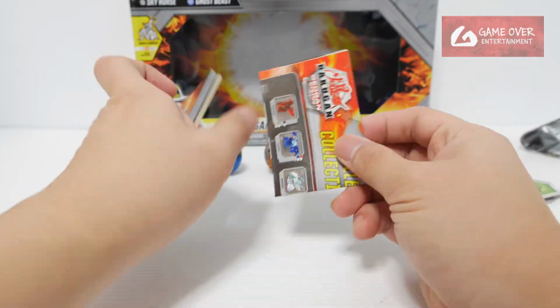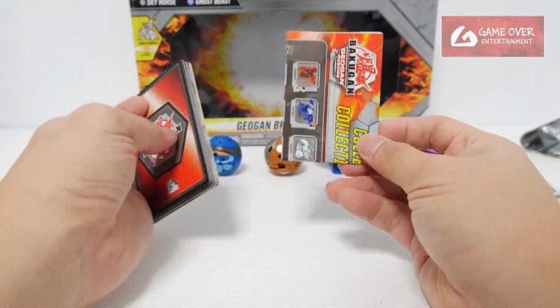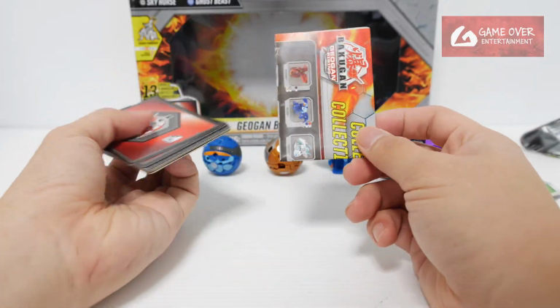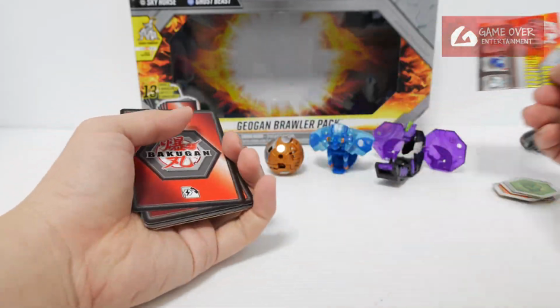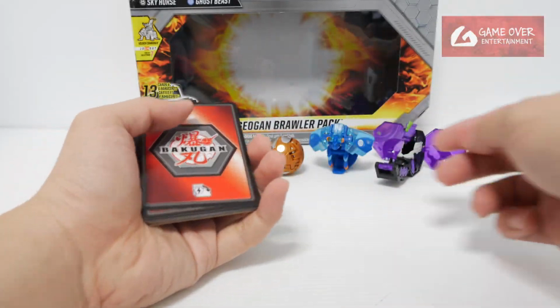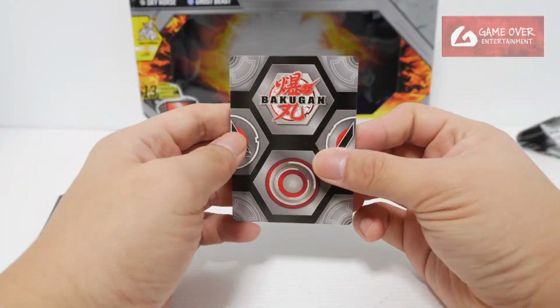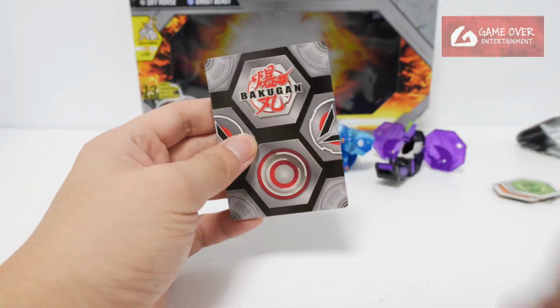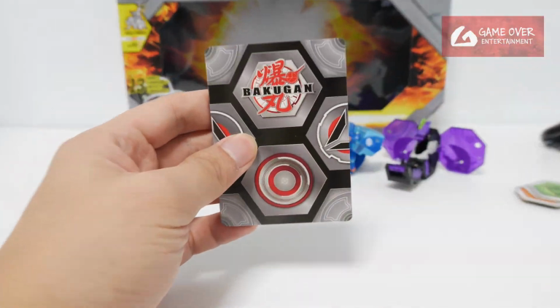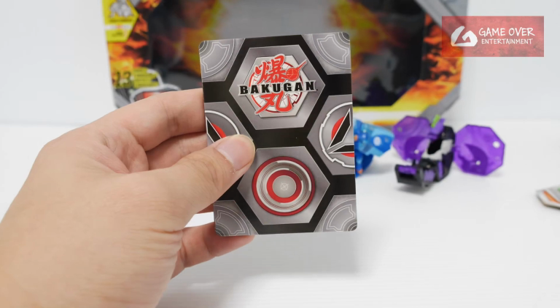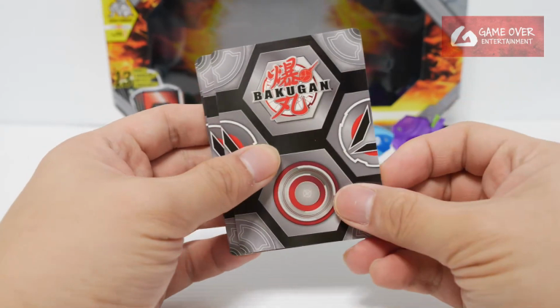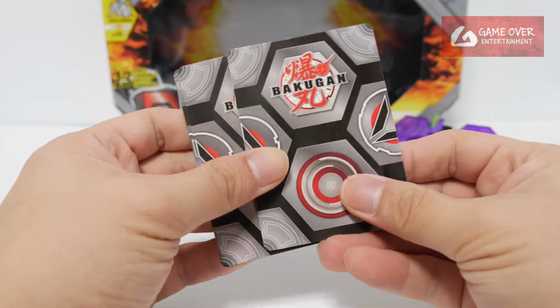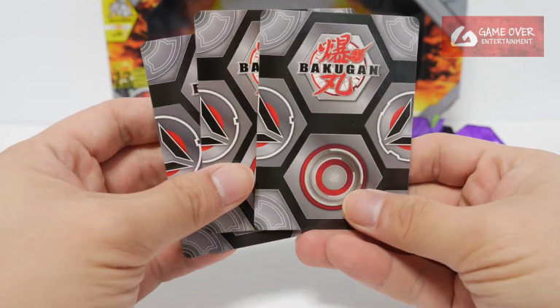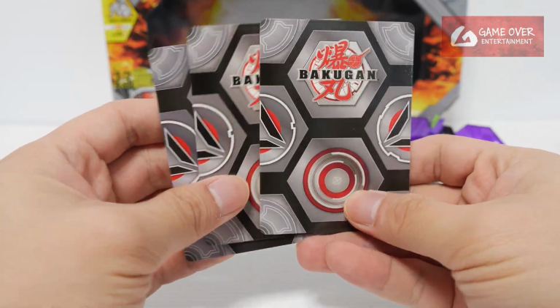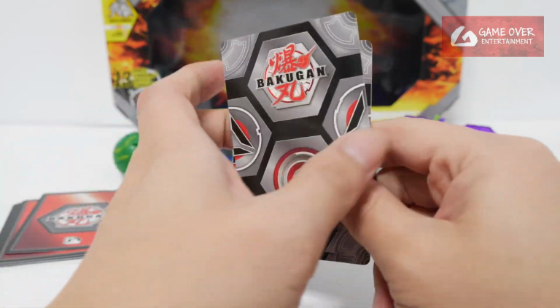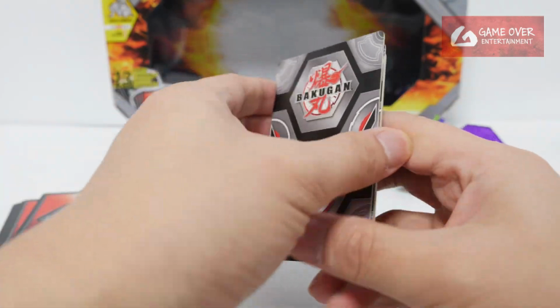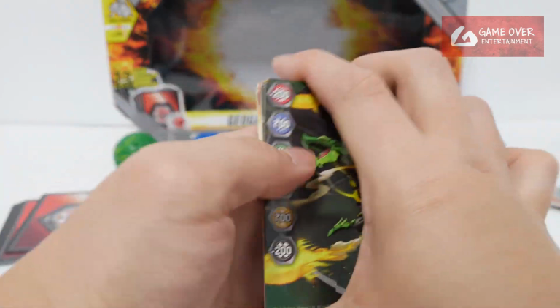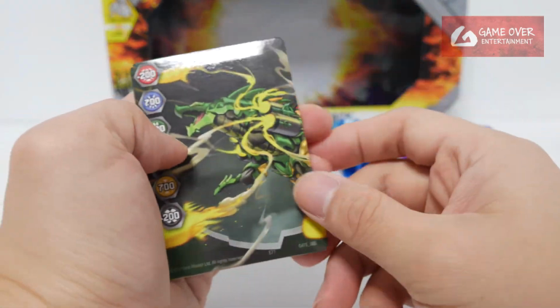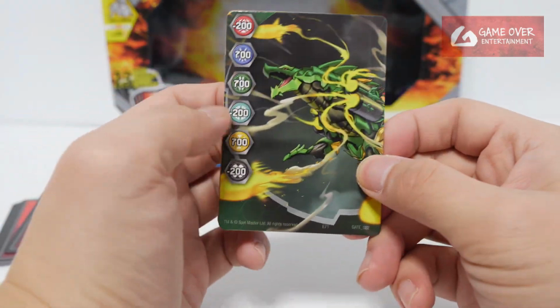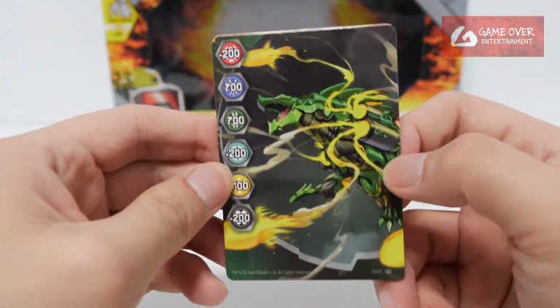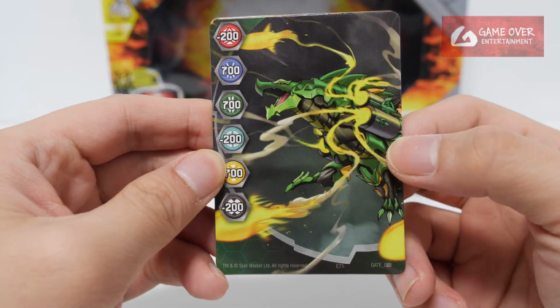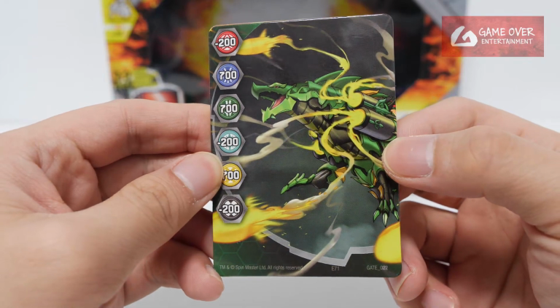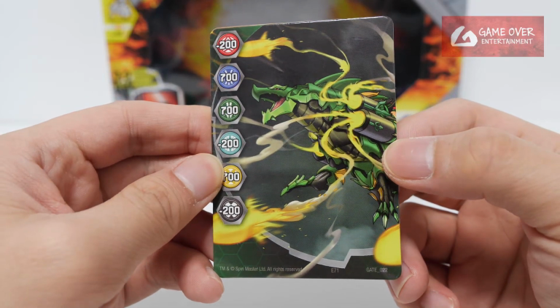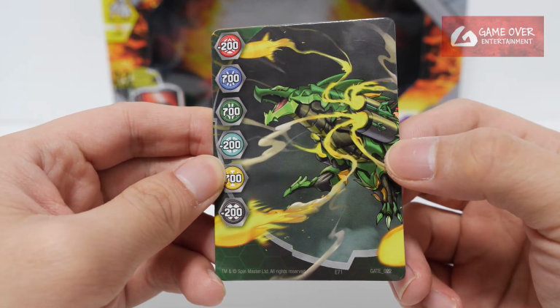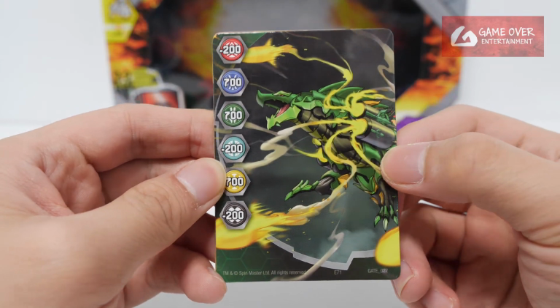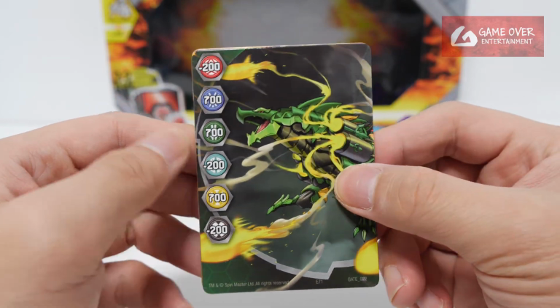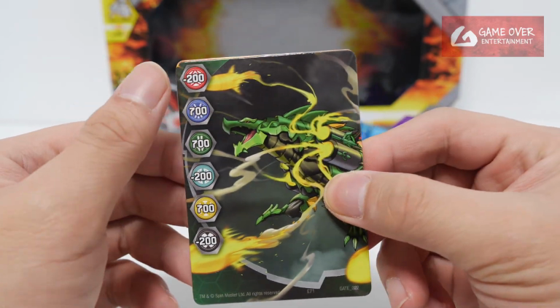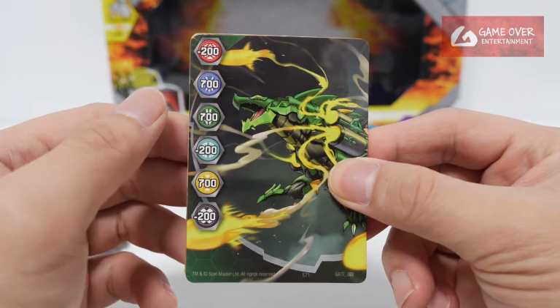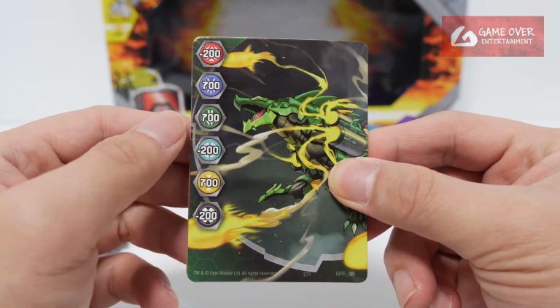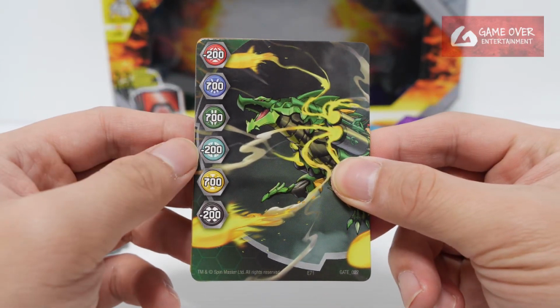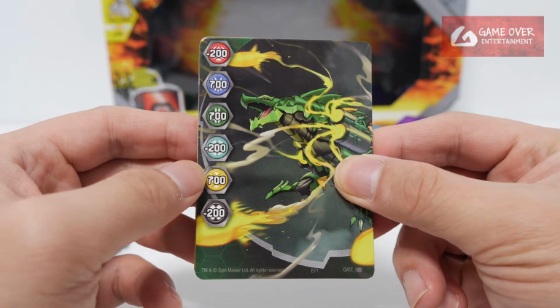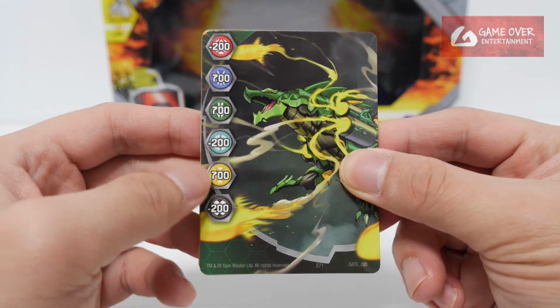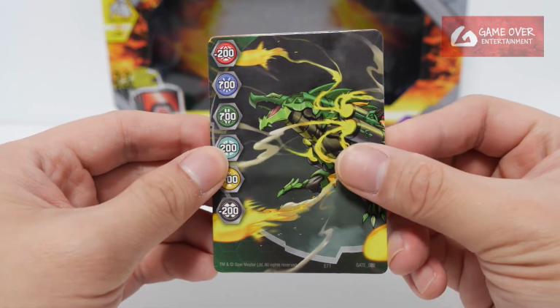Checklist. Gate cards — let's zoom in a little bit. We have 3 of them. First, Ventus Gilosaur, Gate 0-2-2: minus 200, 700, 700, minus 200, 700, and minus 200.